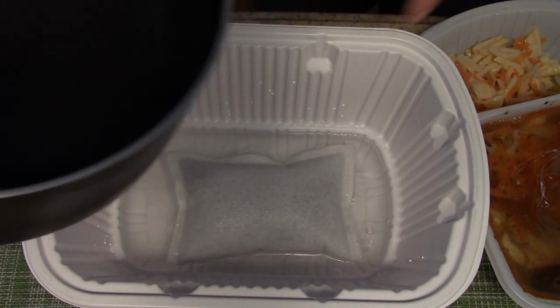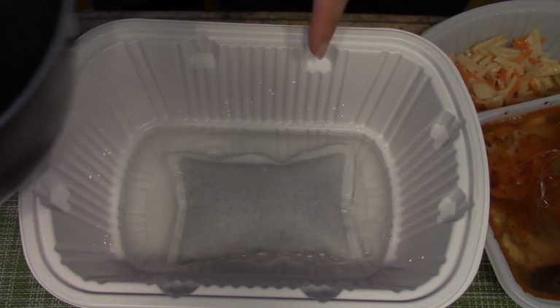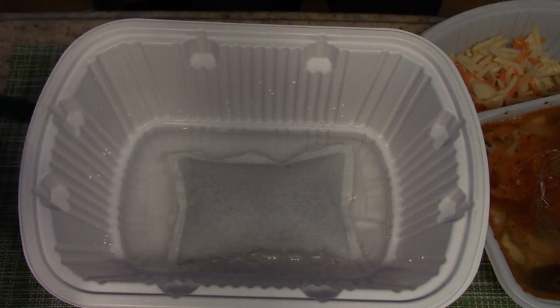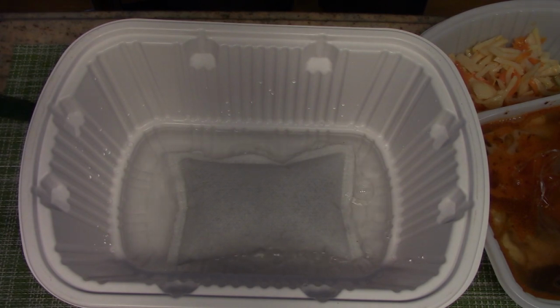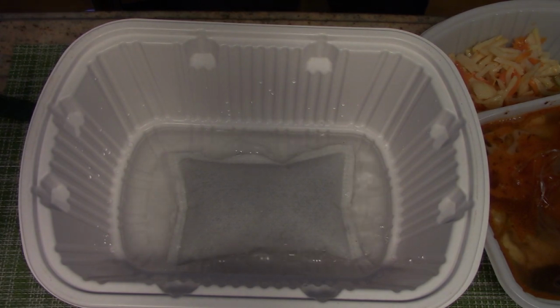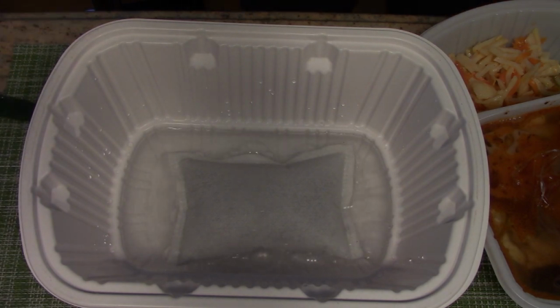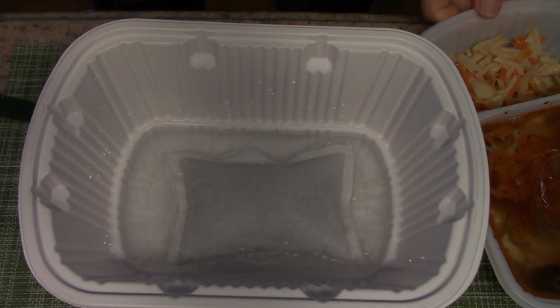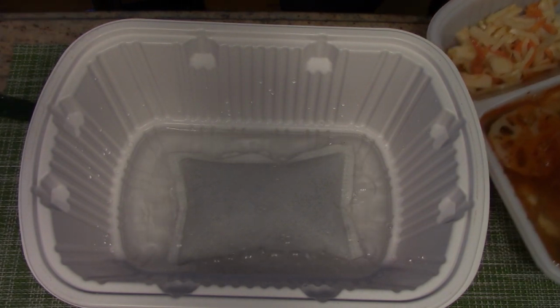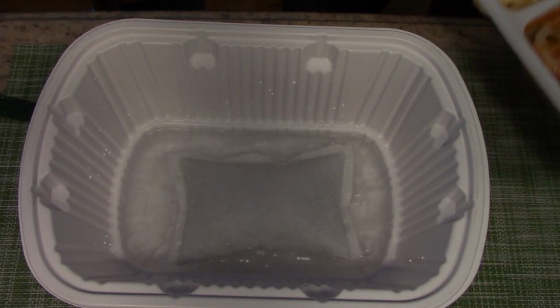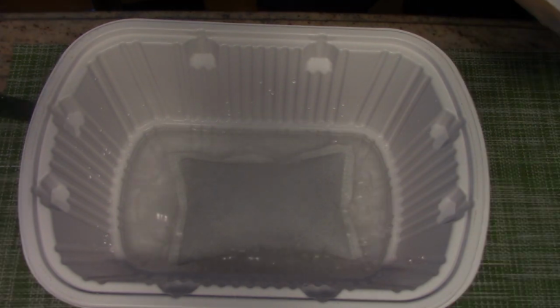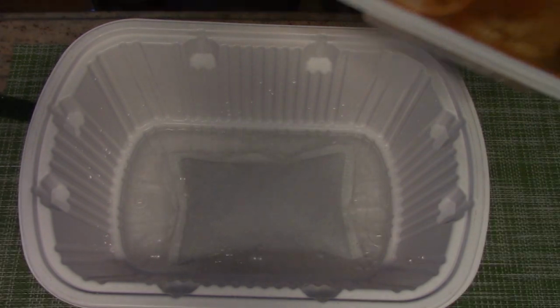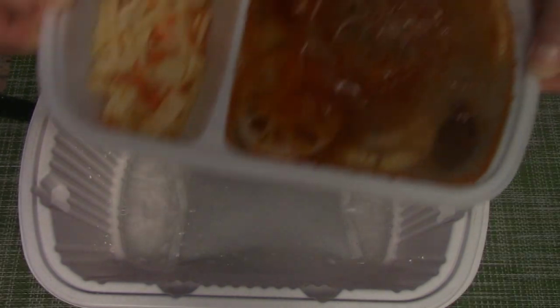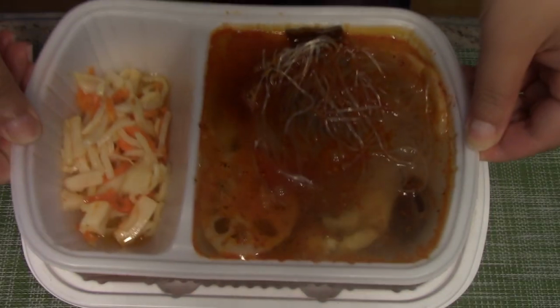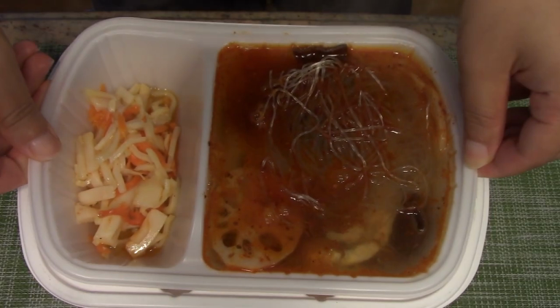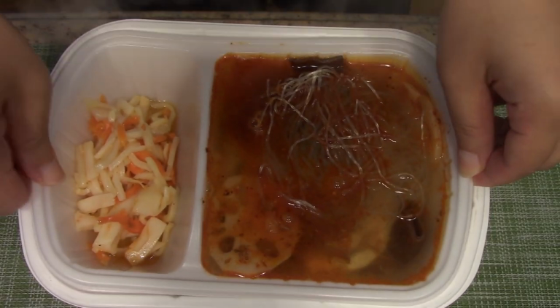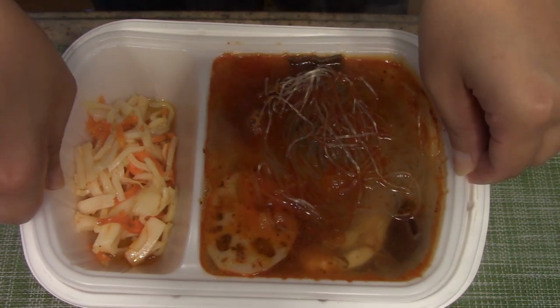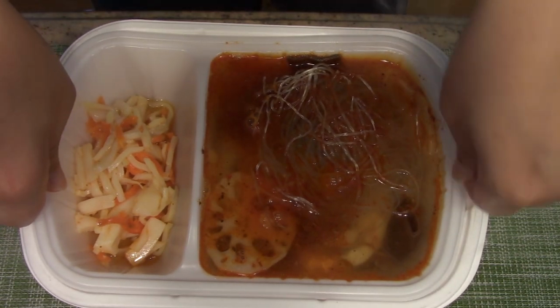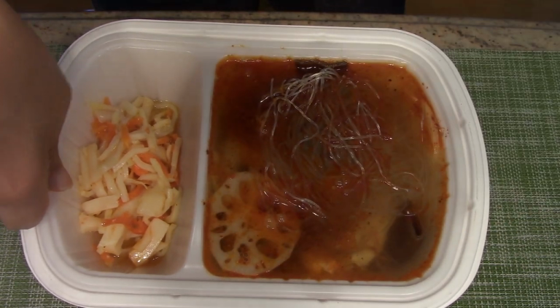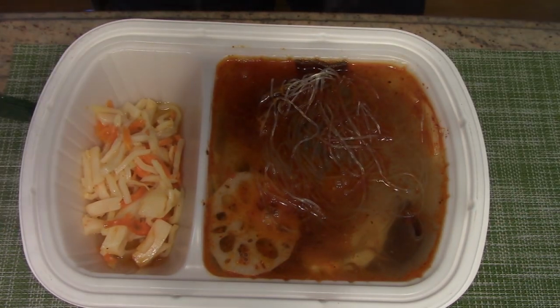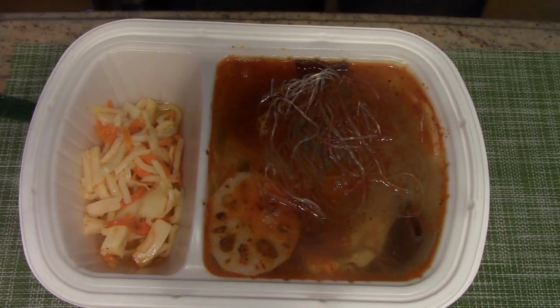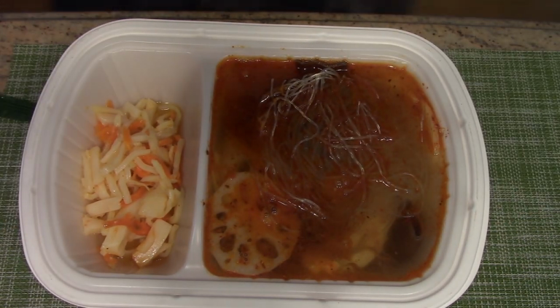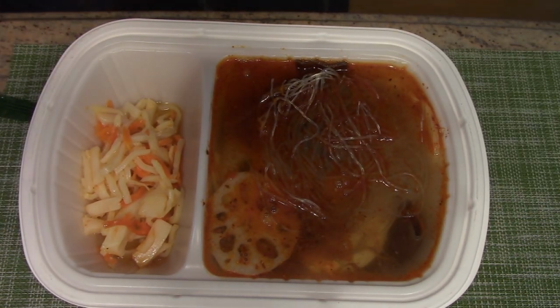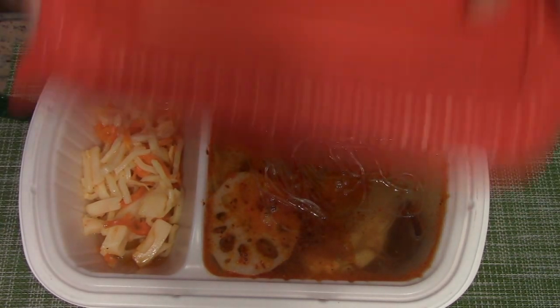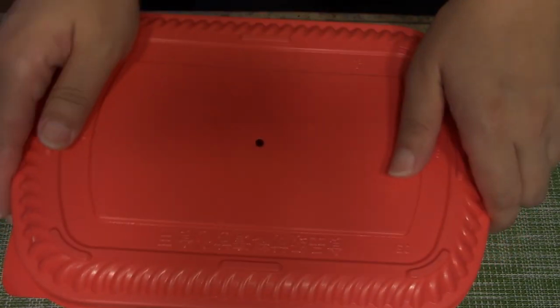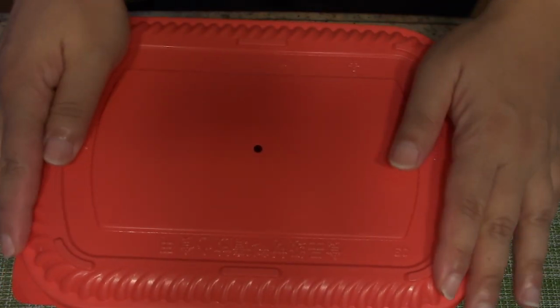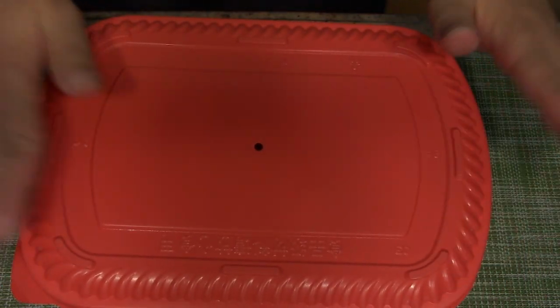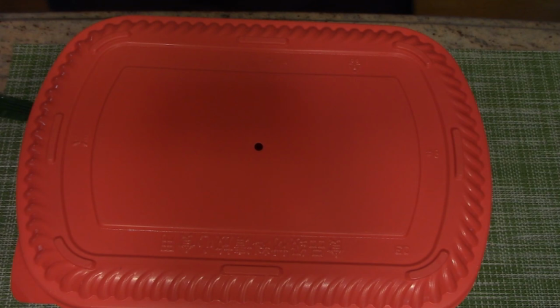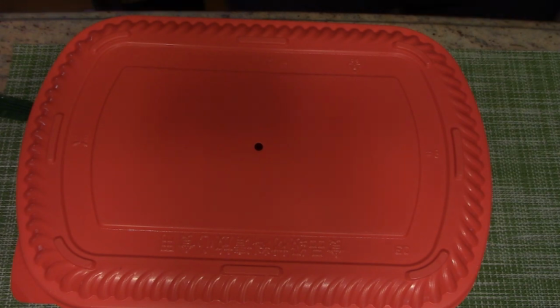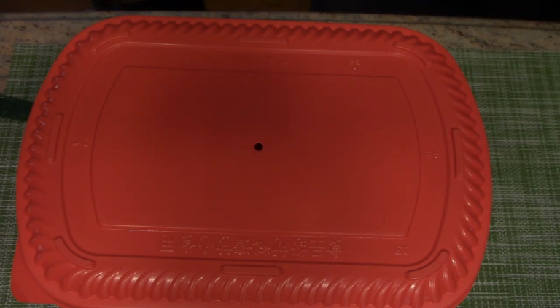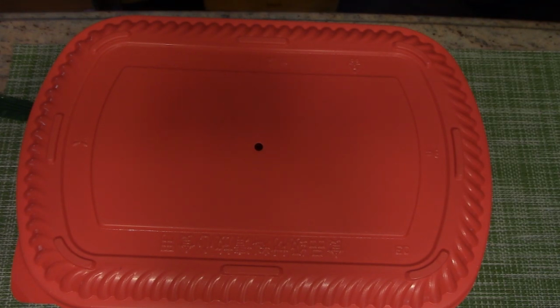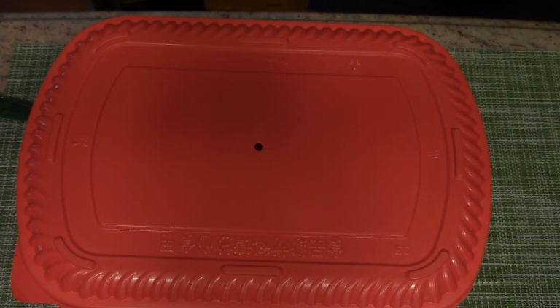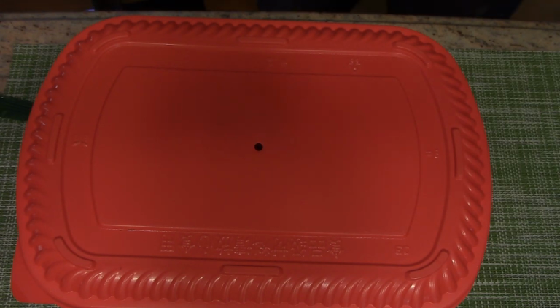Oh shoot — now you can see it's boiling! Let's put it inside. That's how it goes. And then cover it up and cook for — oh, this is for 10 to 15 minutes.